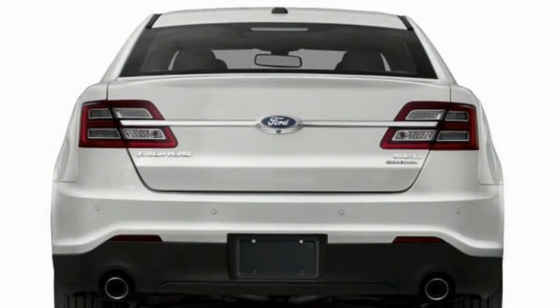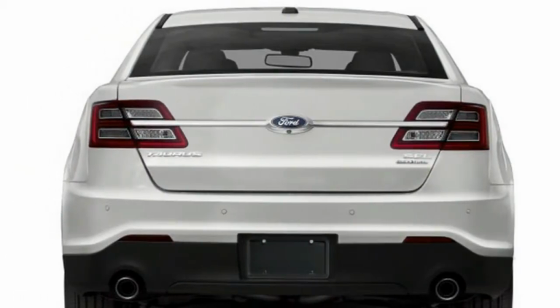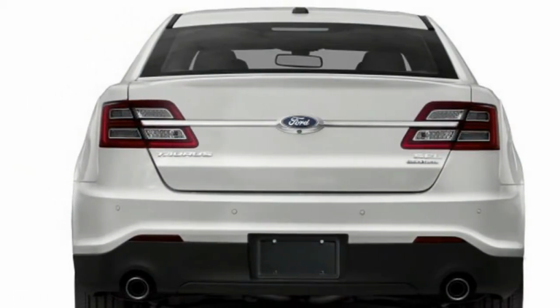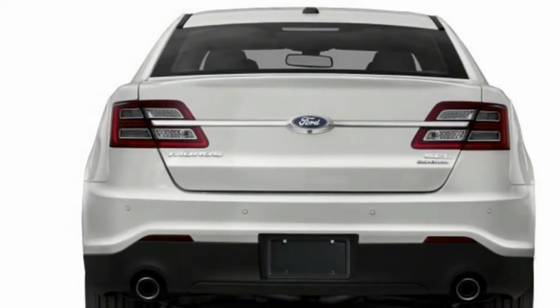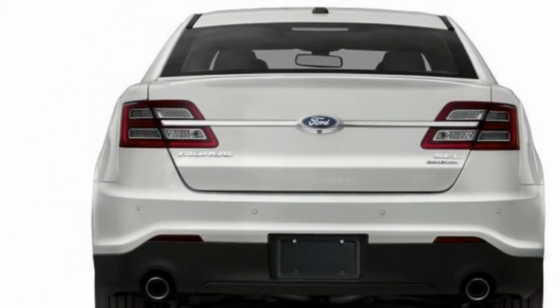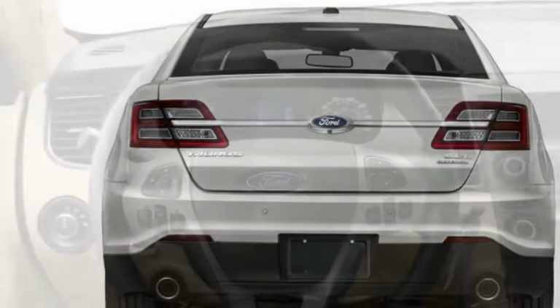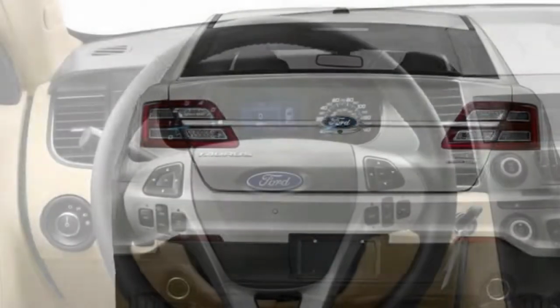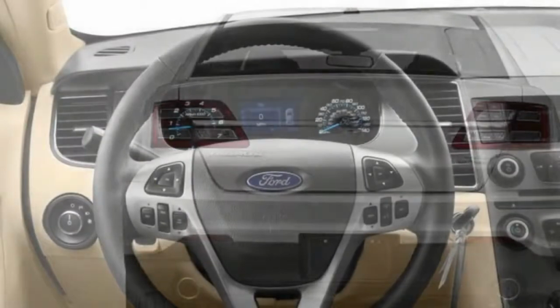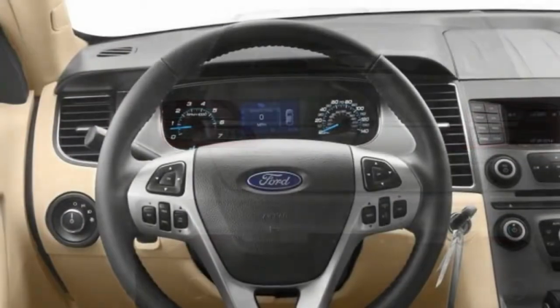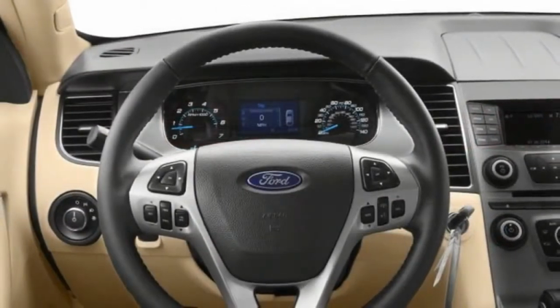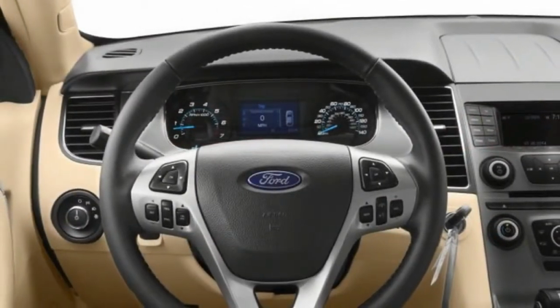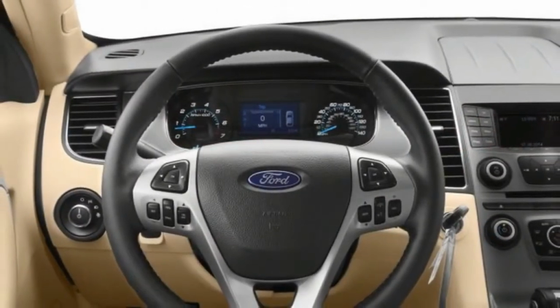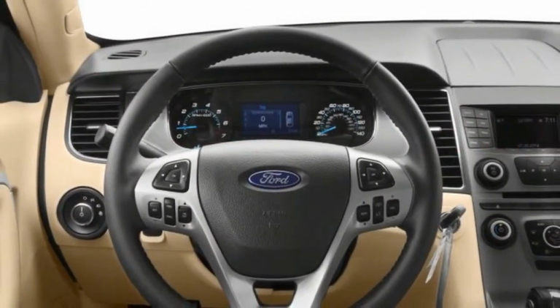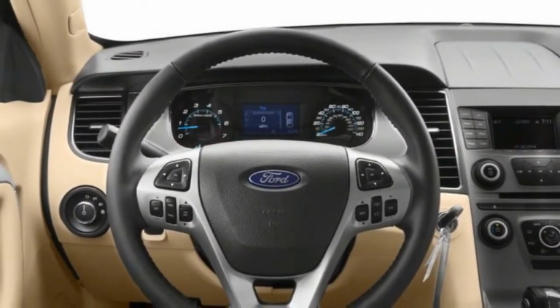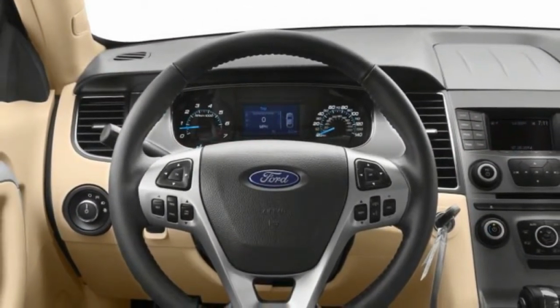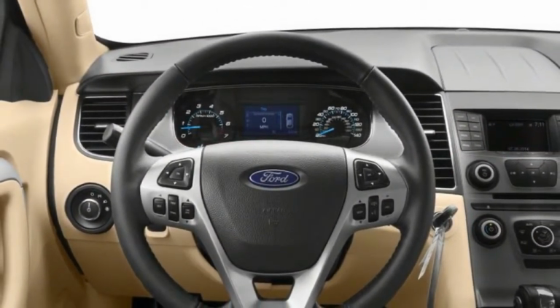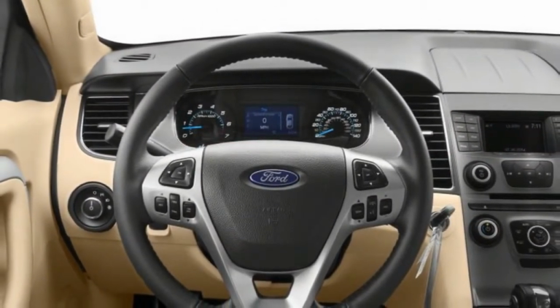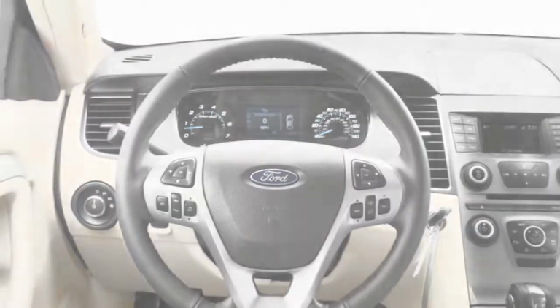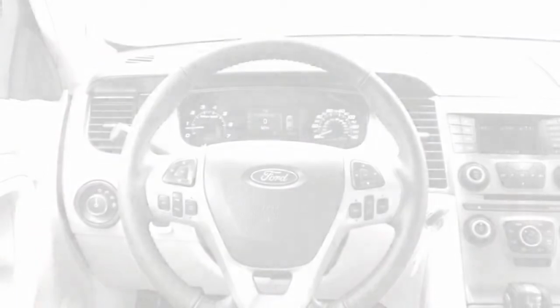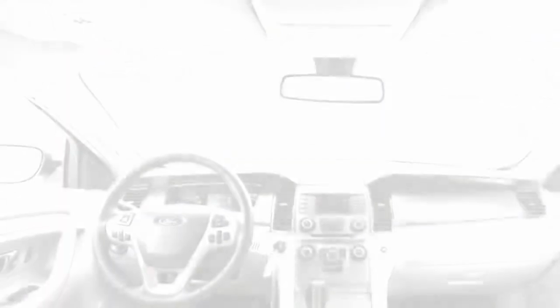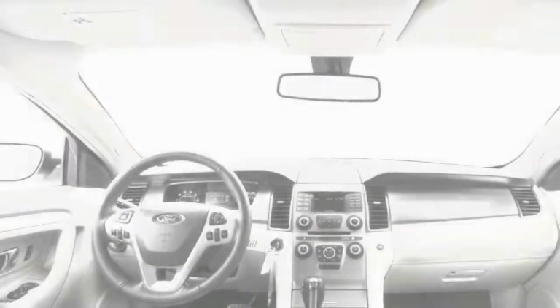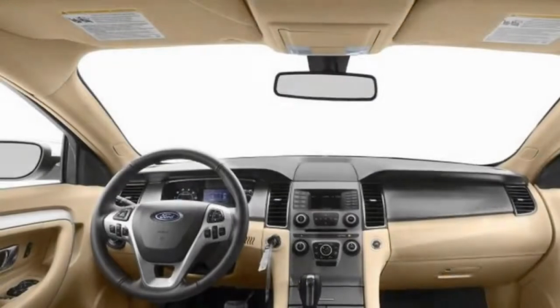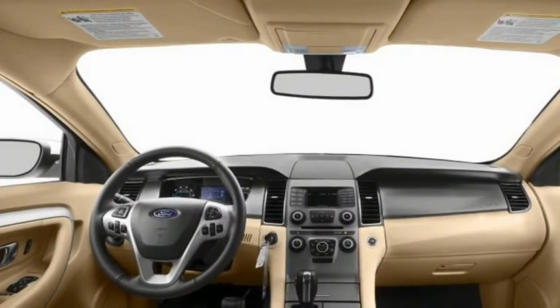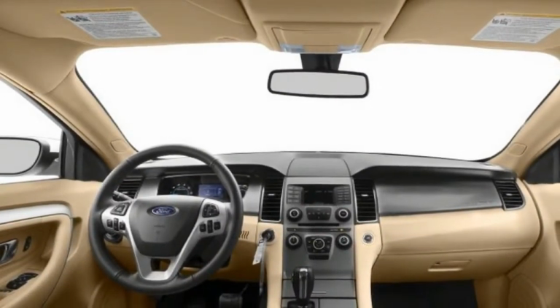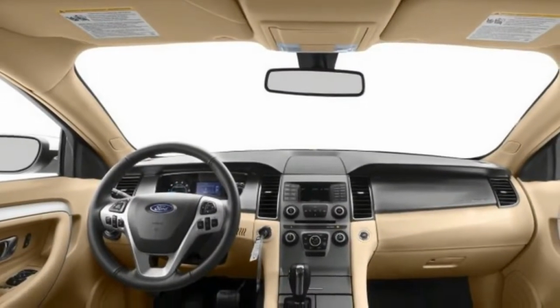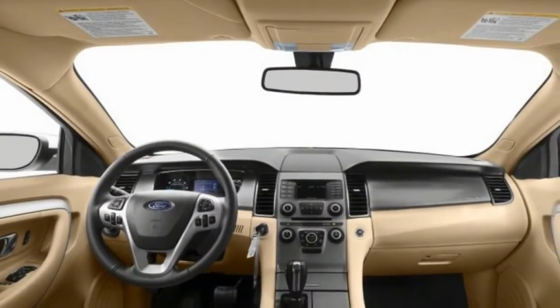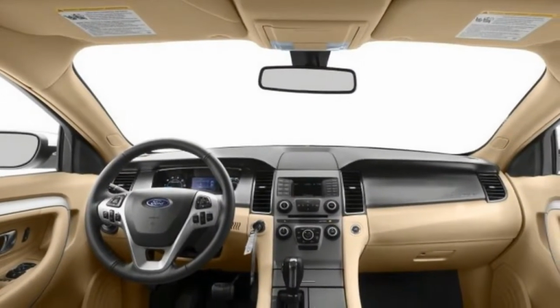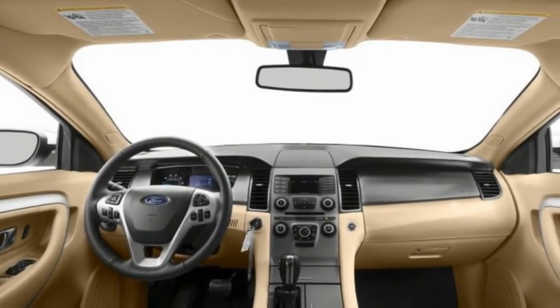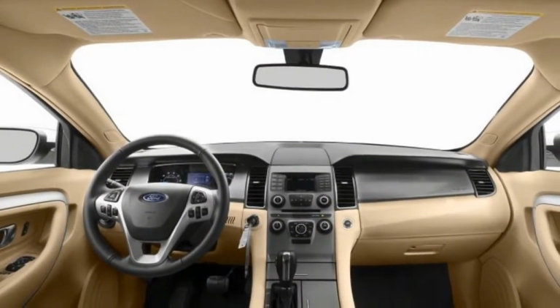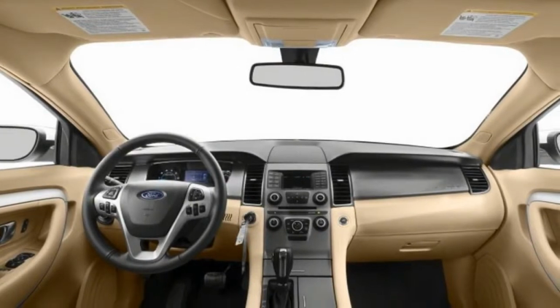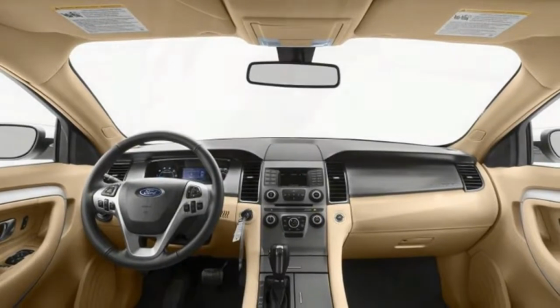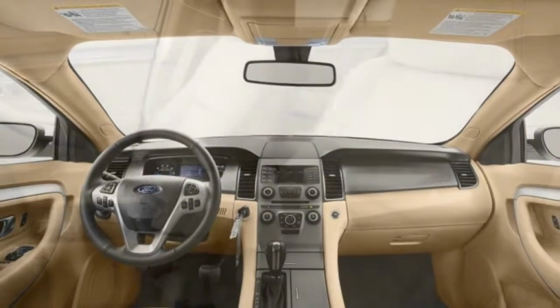A rear-view camera is standard. Active safety features like adaptive cruise control, blind spot monitors, forward collision warning, and active lane control are available on SEL and higher models.